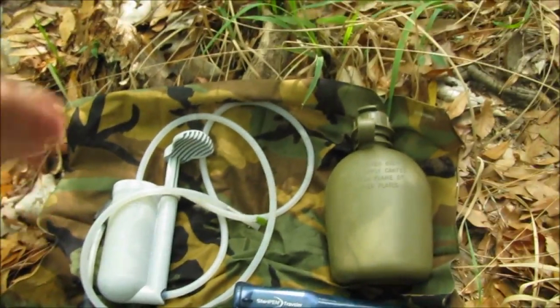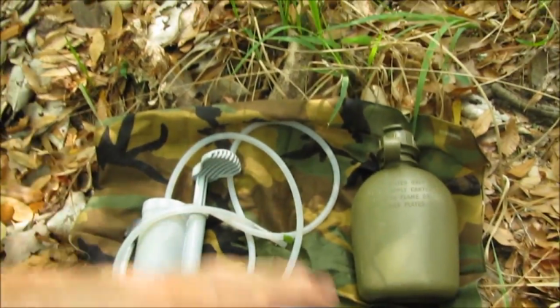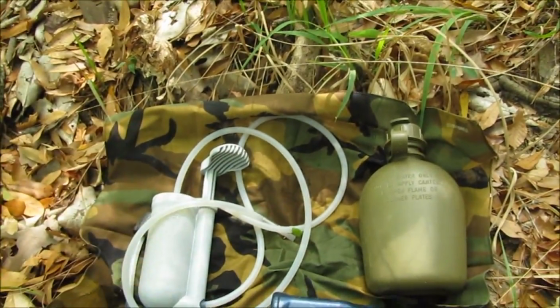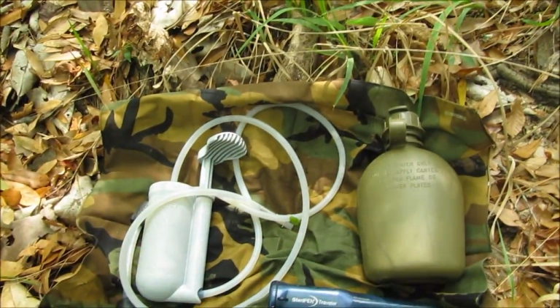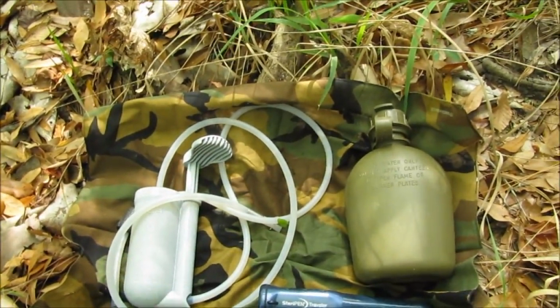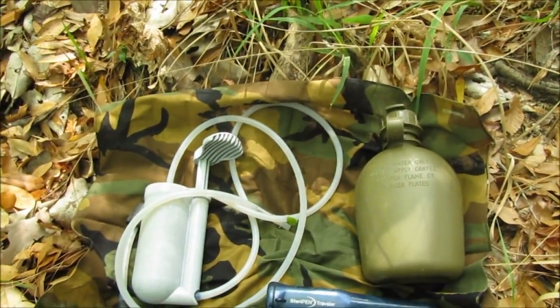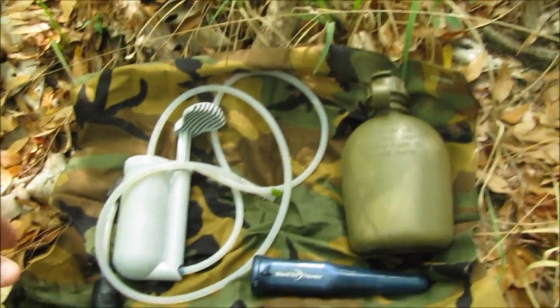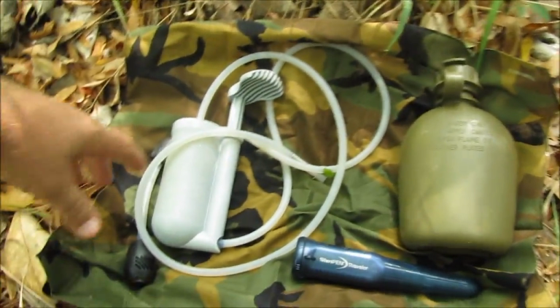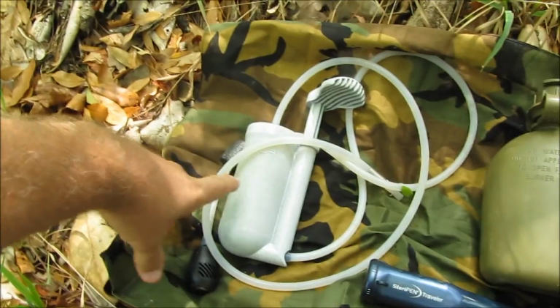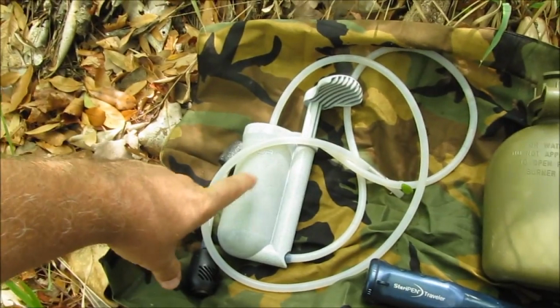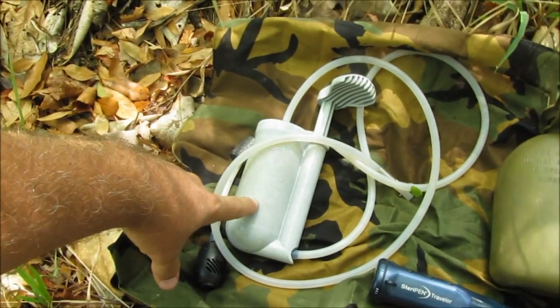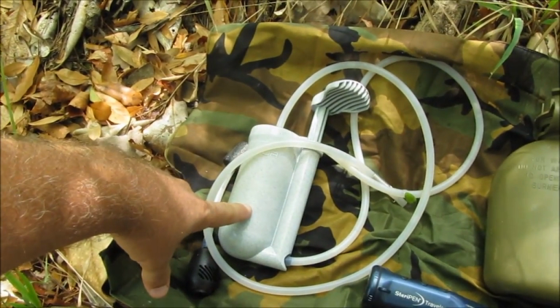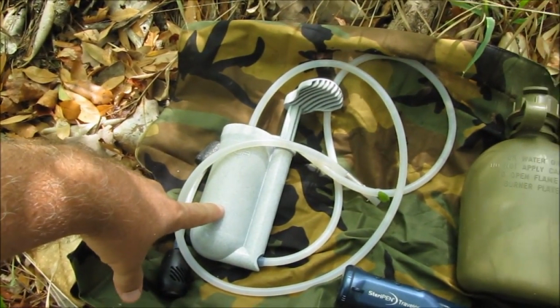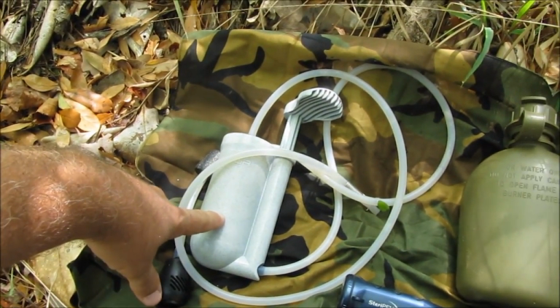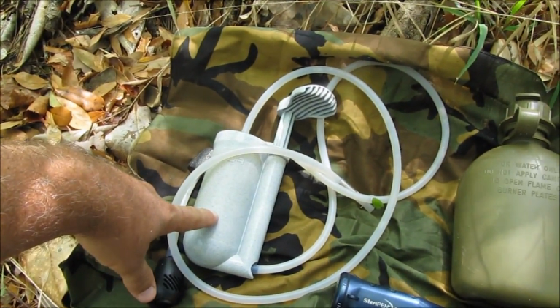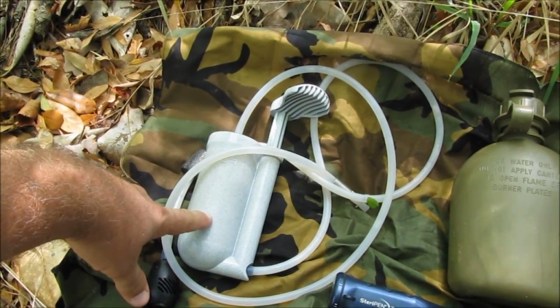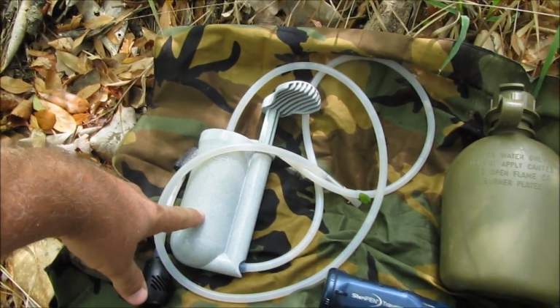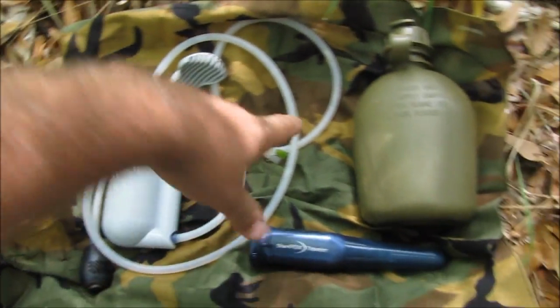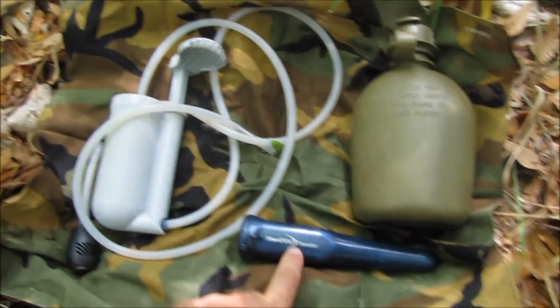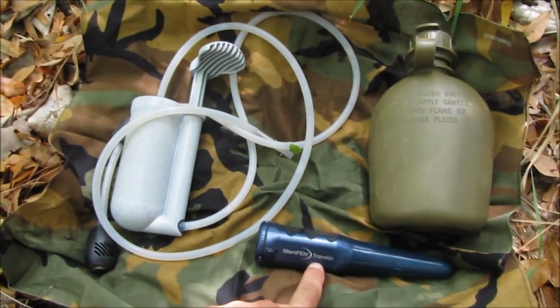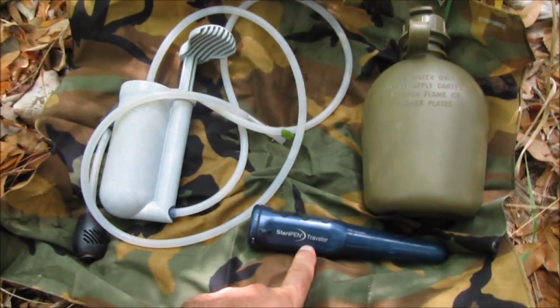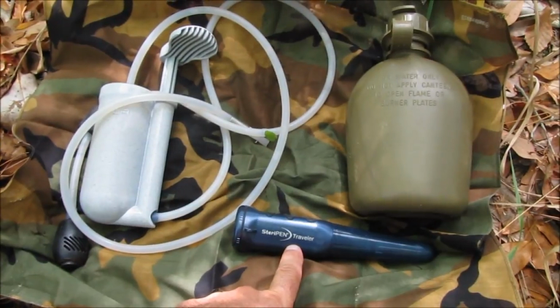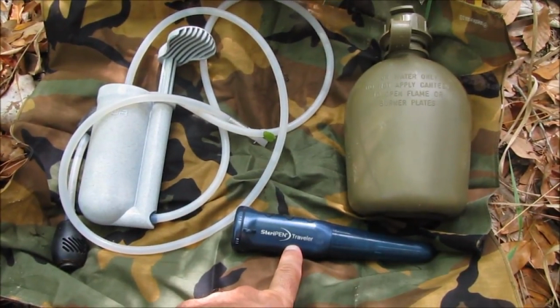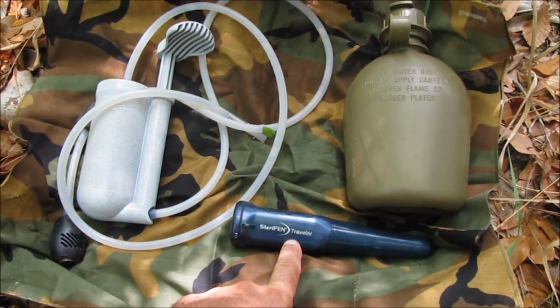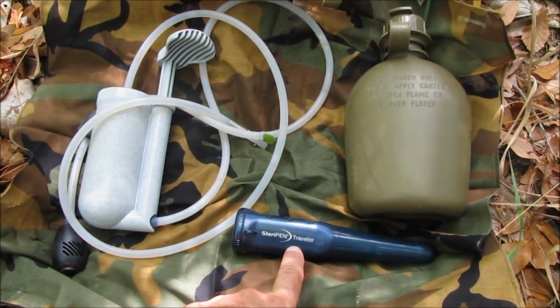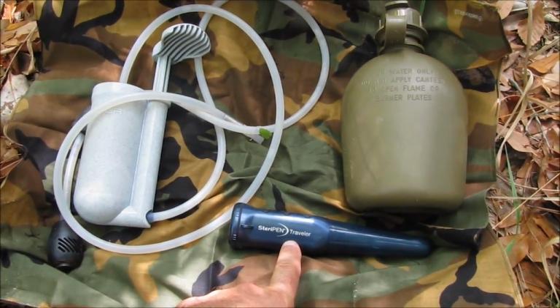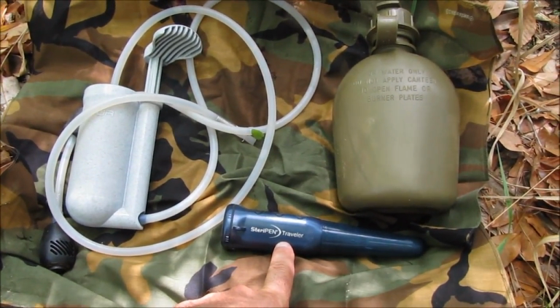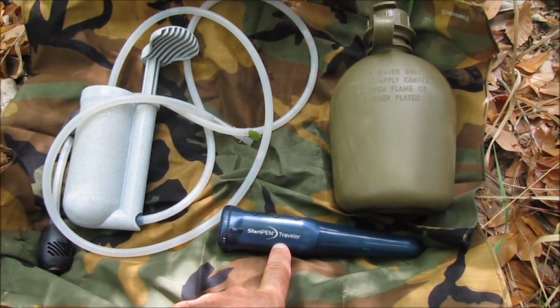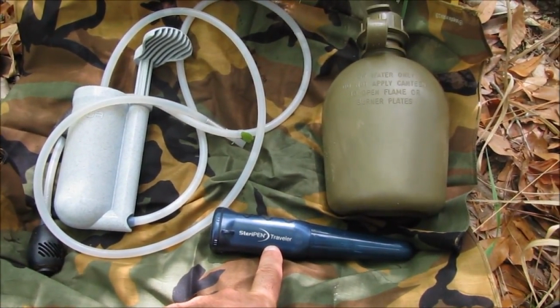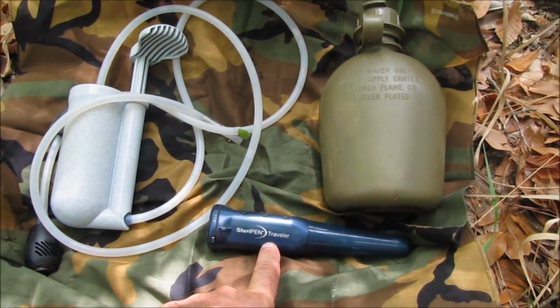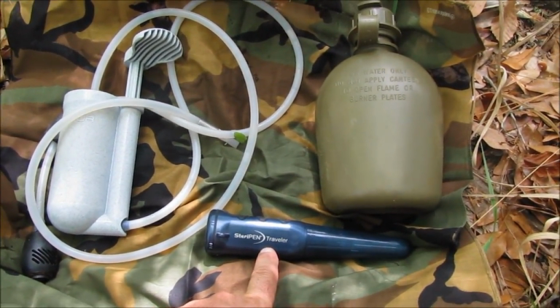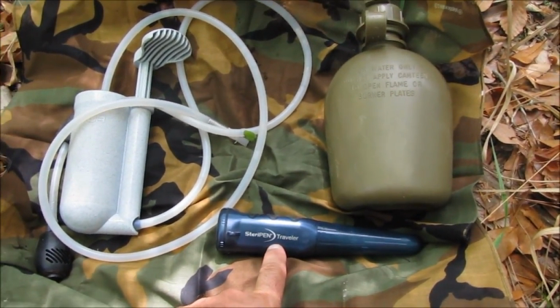Instead of going through all the technical stuff, think of it as: a filter is for cyst, protozoa, and bacteria. A purifier is for everything — viruses, cyst, protozoa, and bacteria.